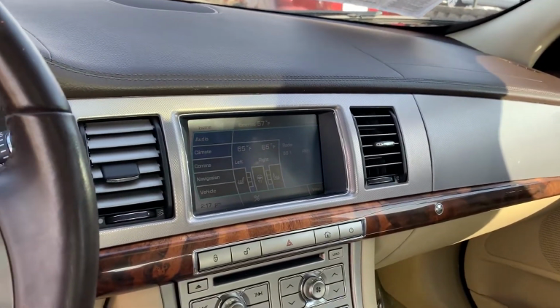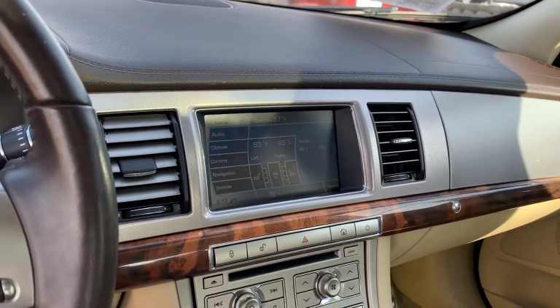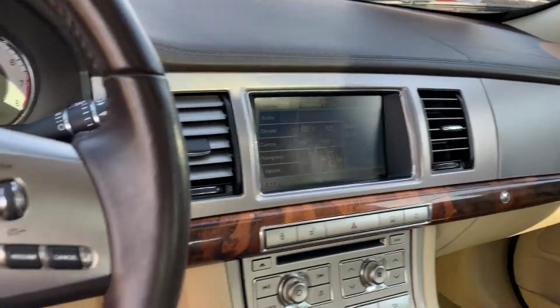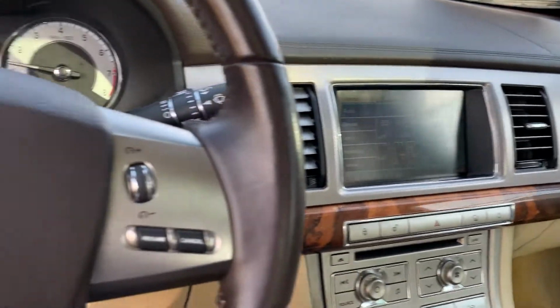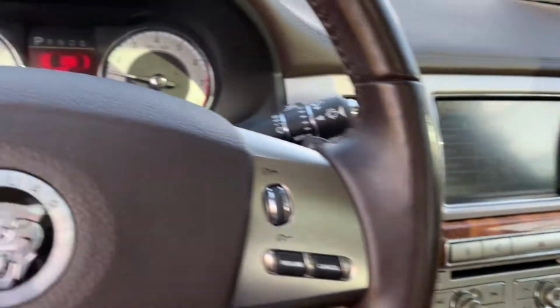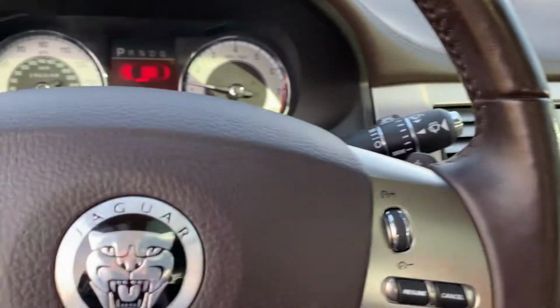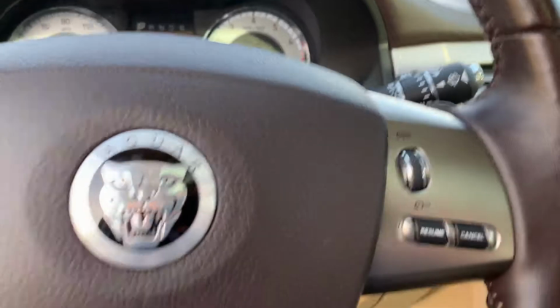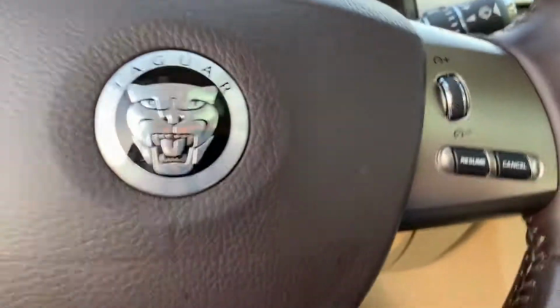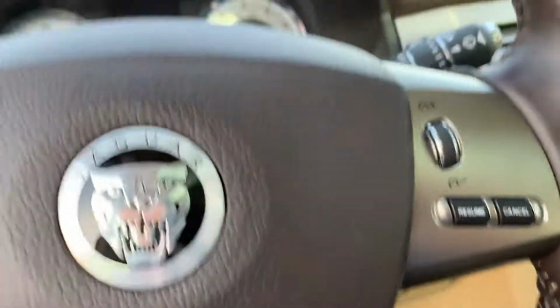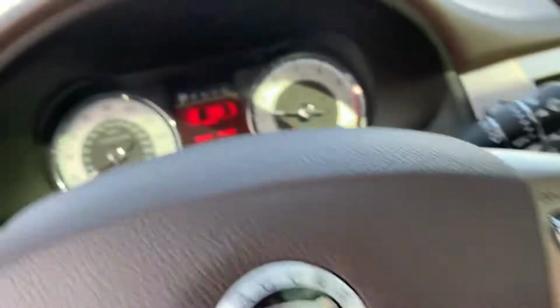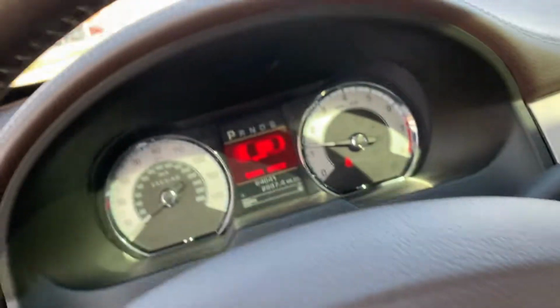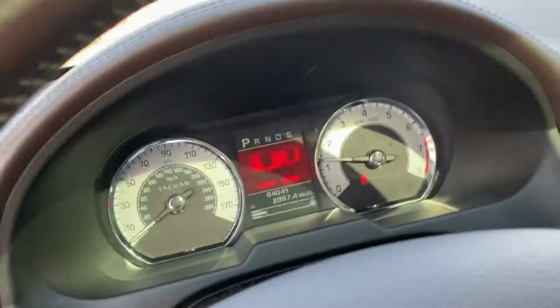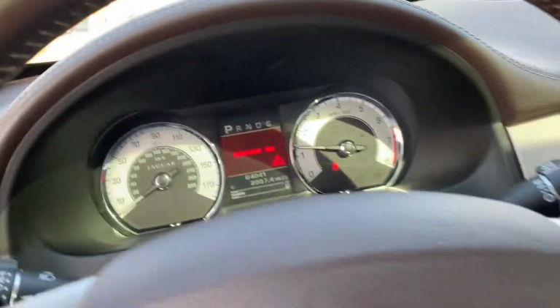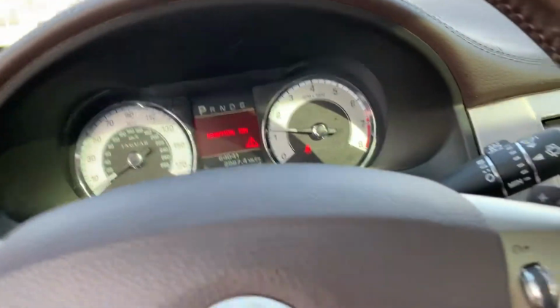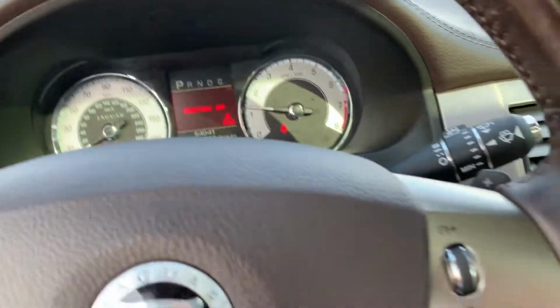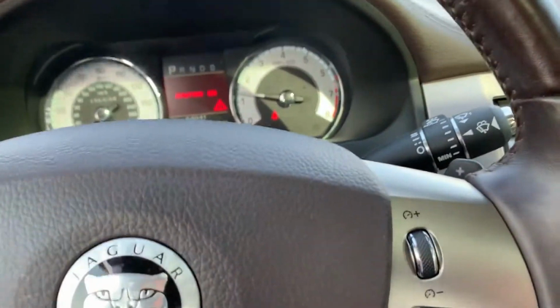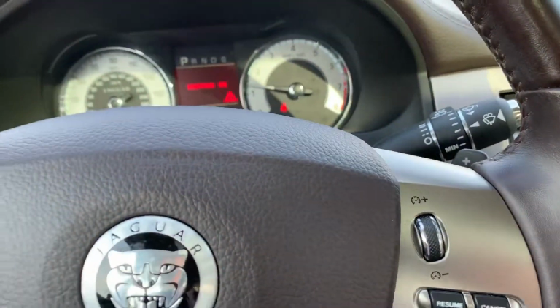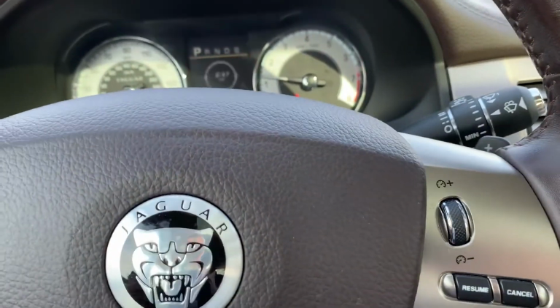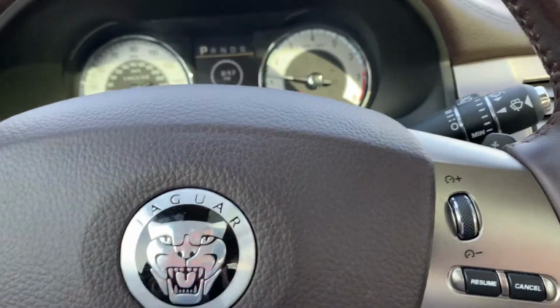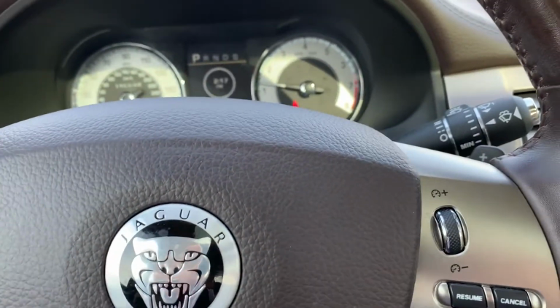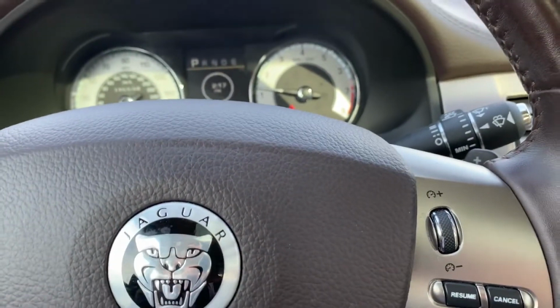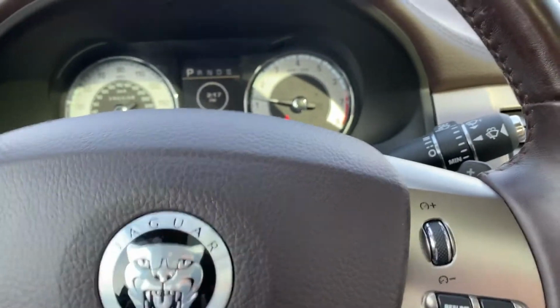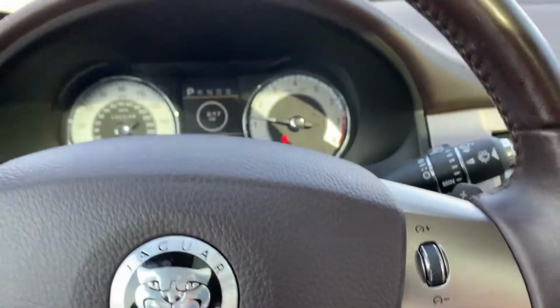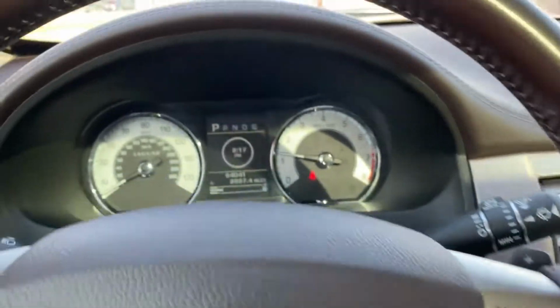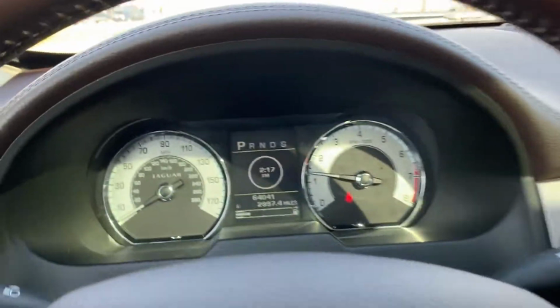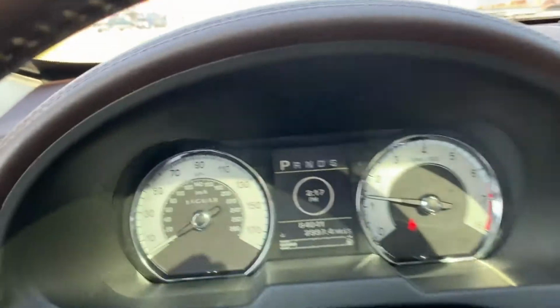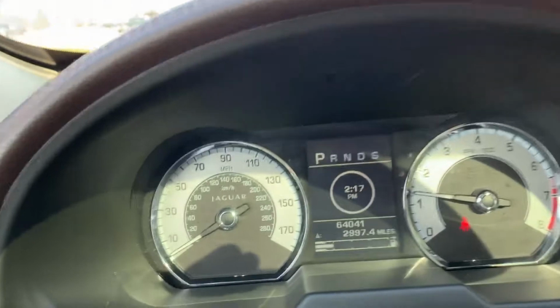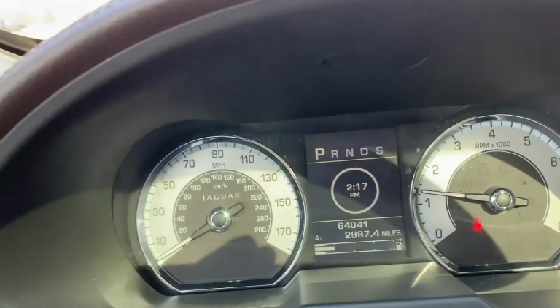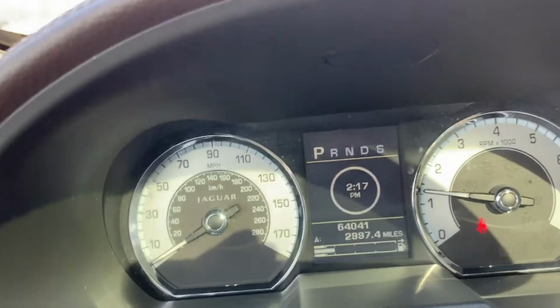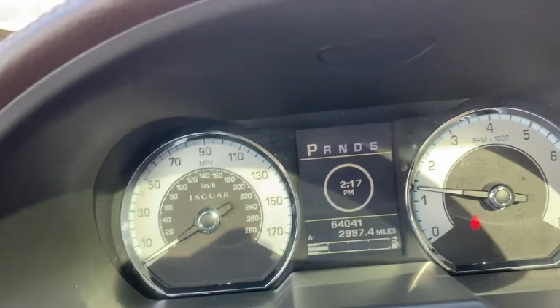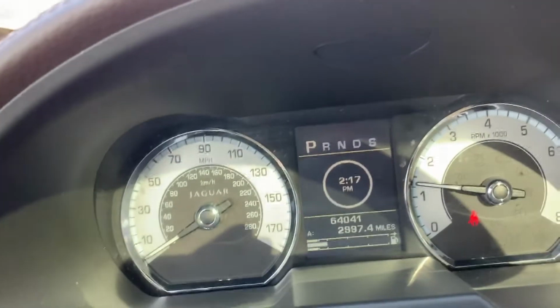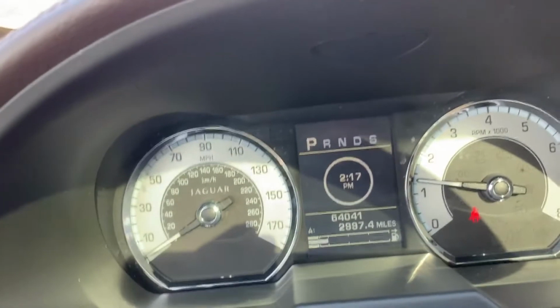Heated seats and heated steering wheel as well. Only 64,000 miles — pretty low miles for a 2011.